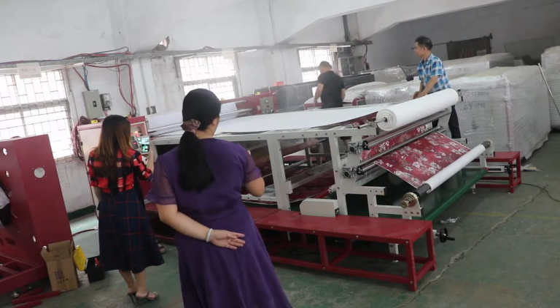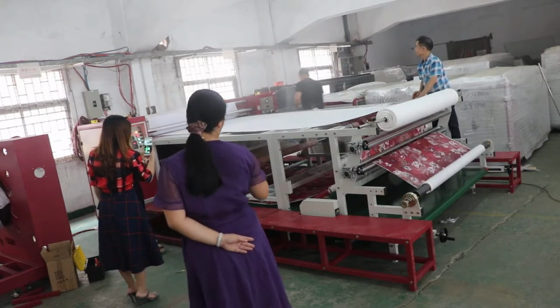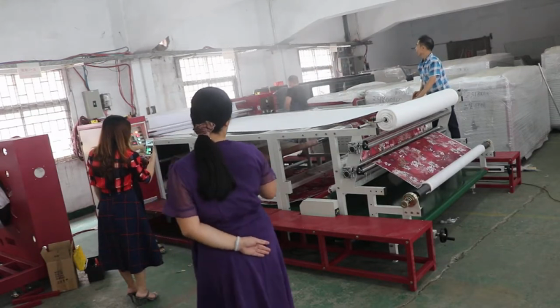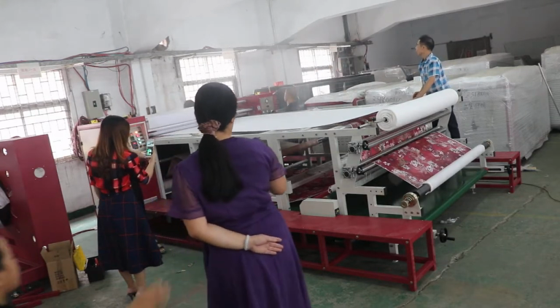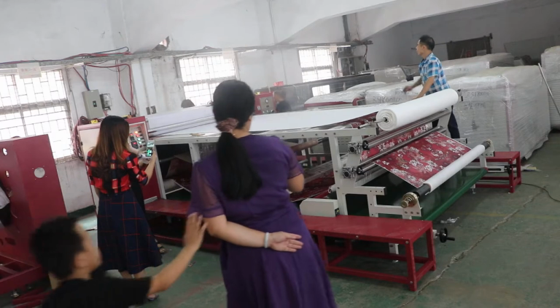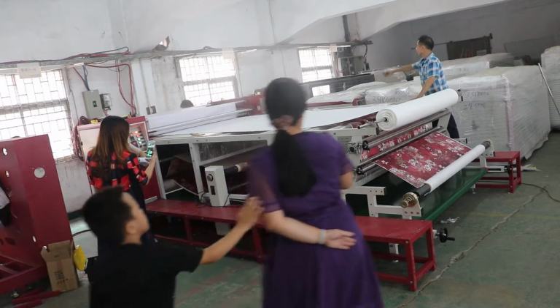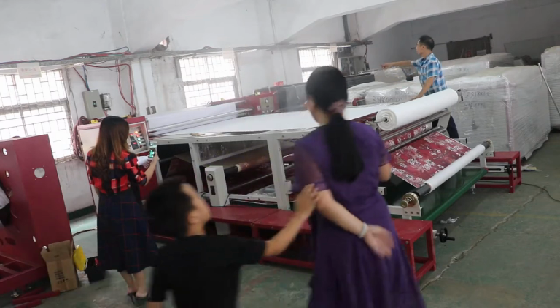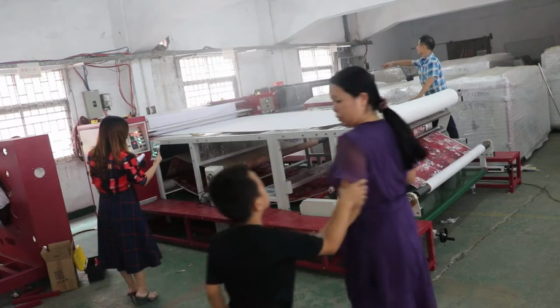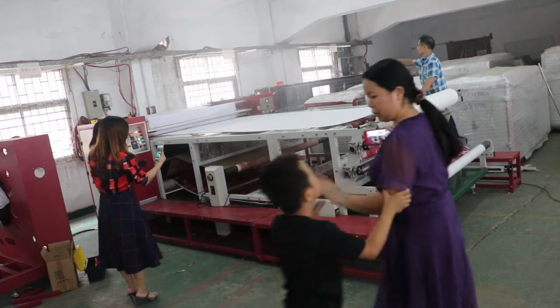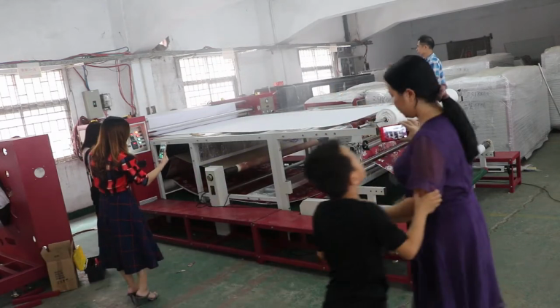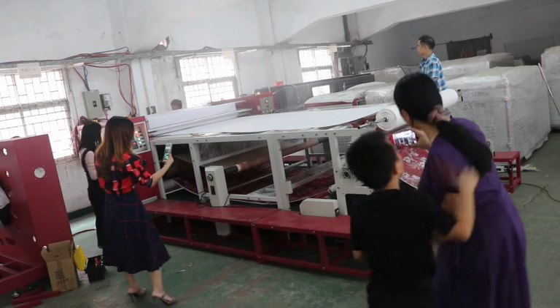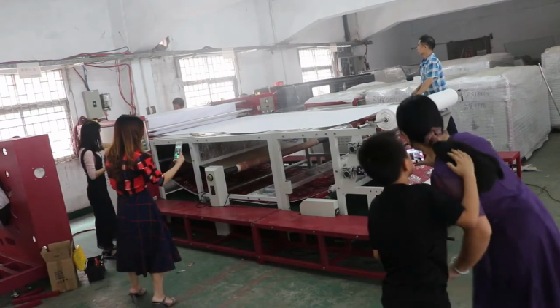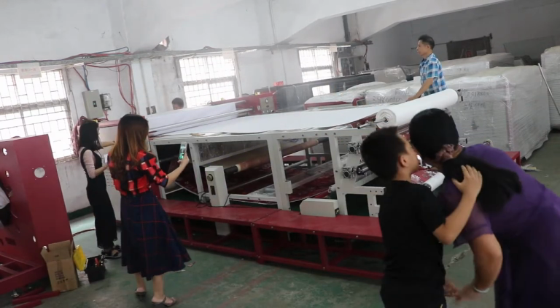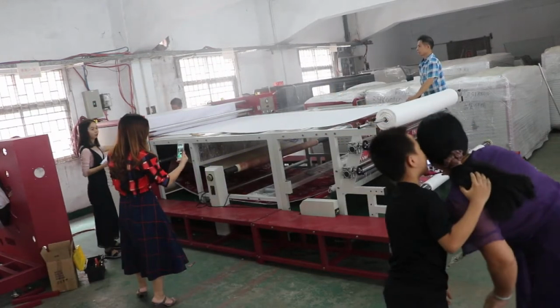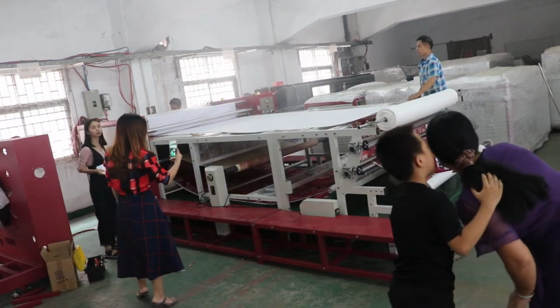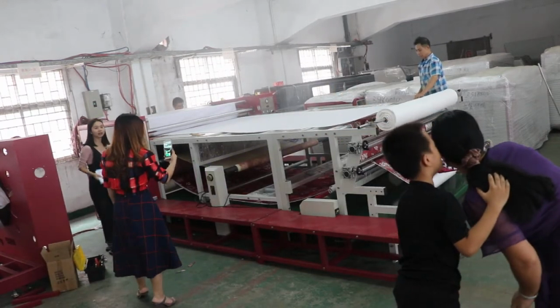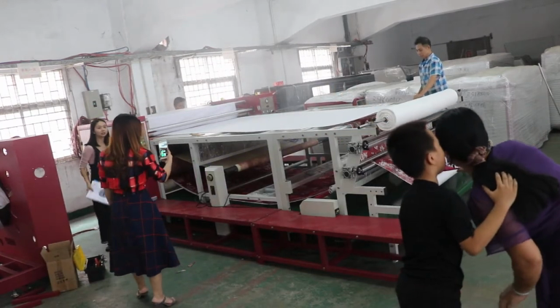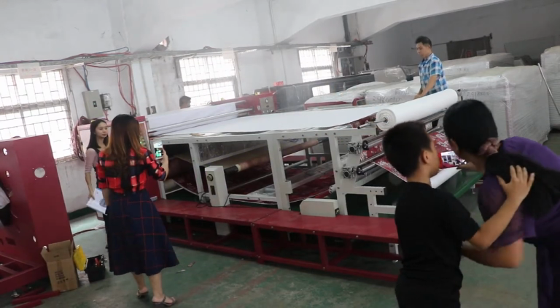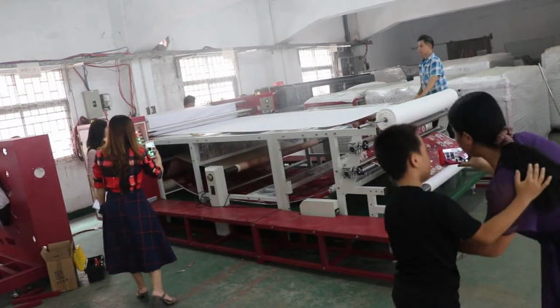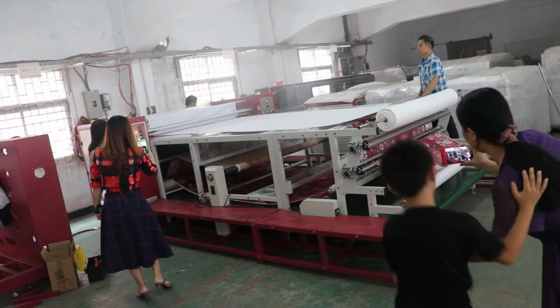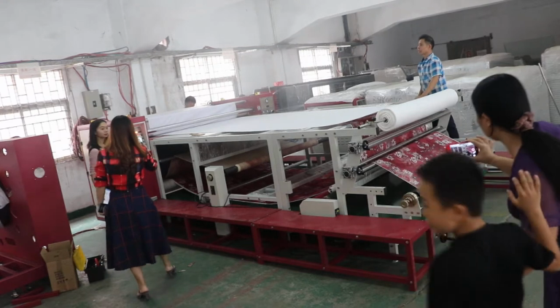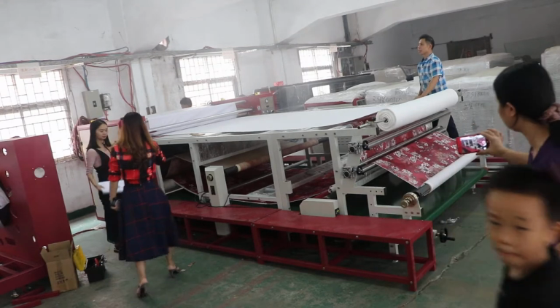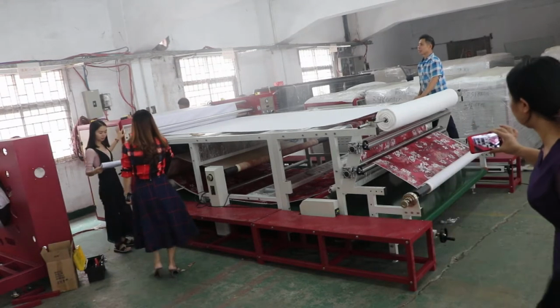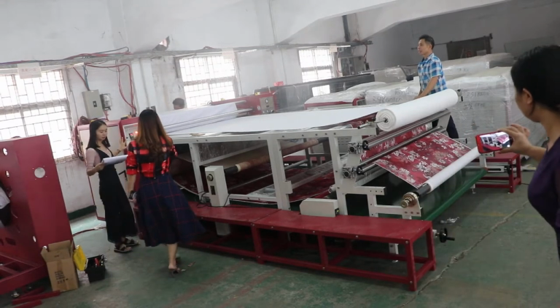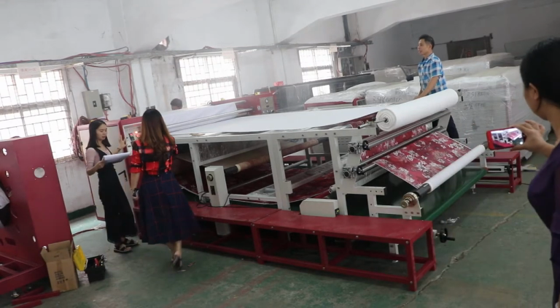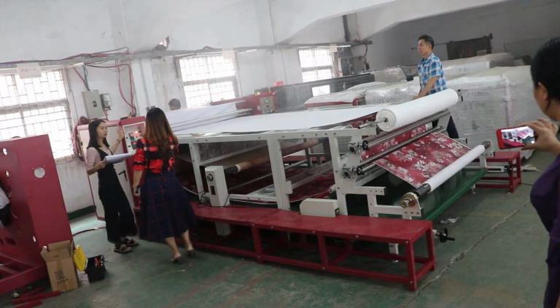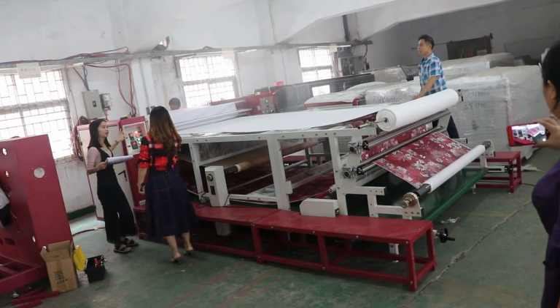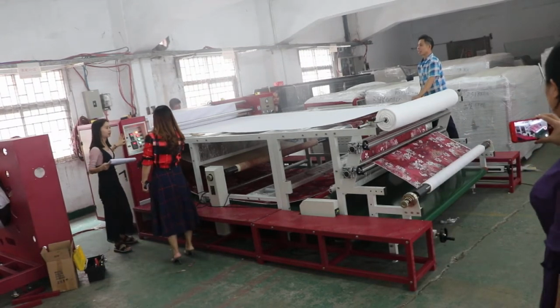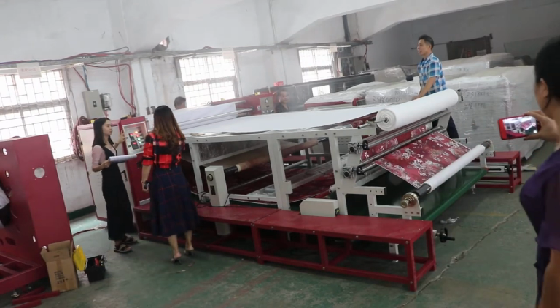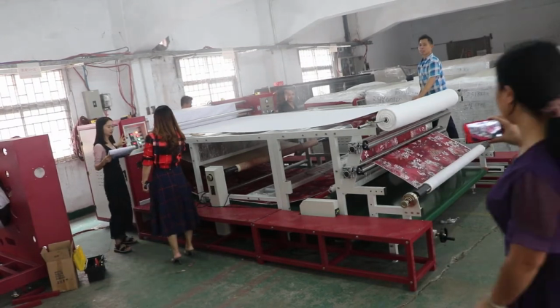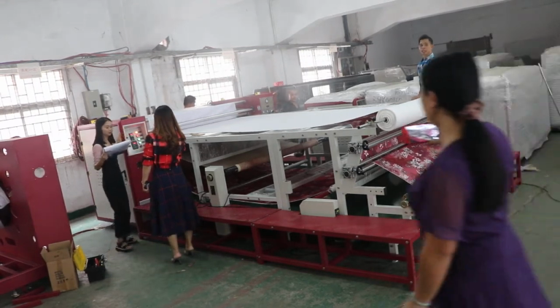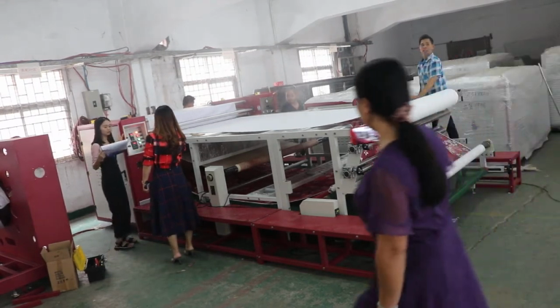Here. Here we go. Look at this one. Look at this one, and this is...